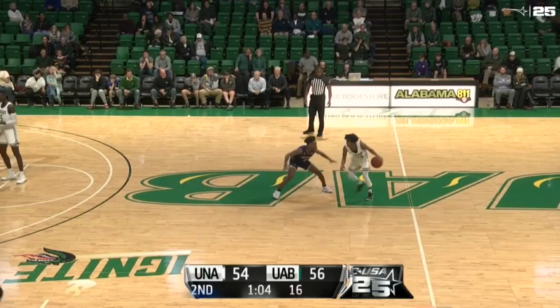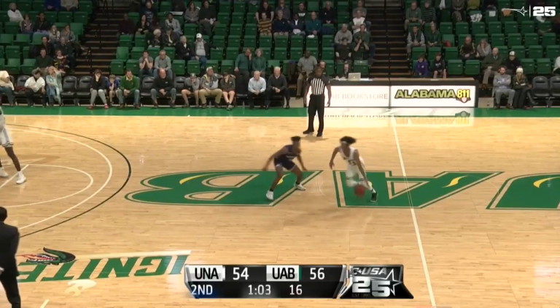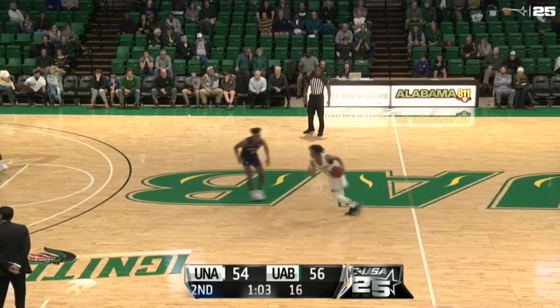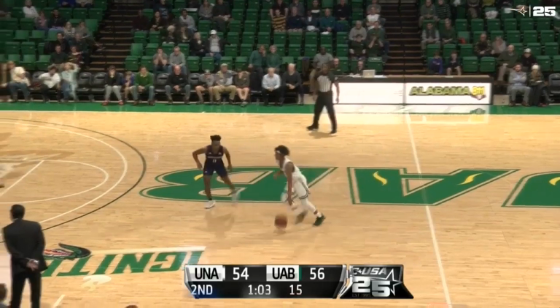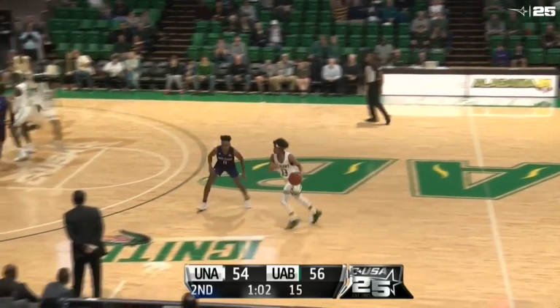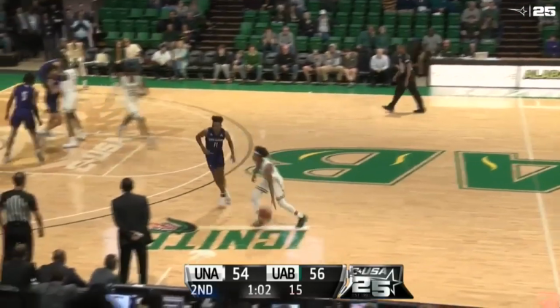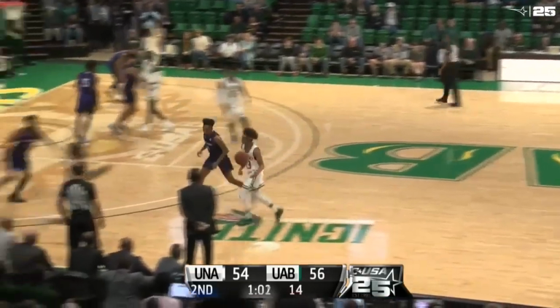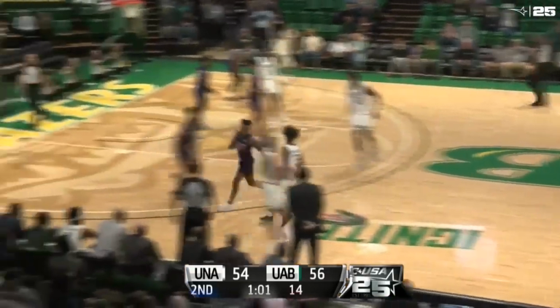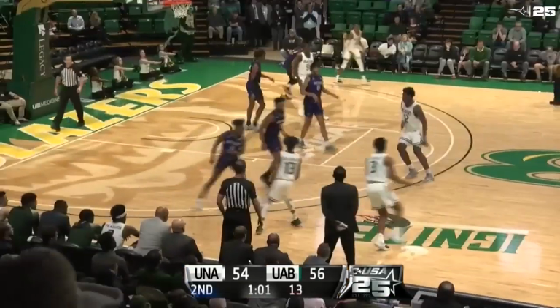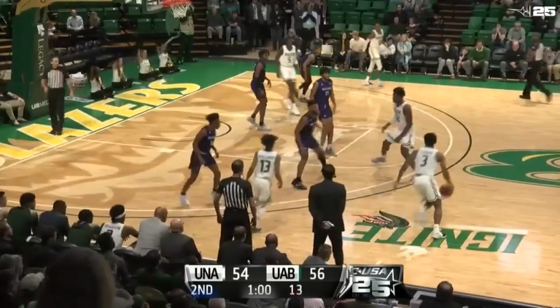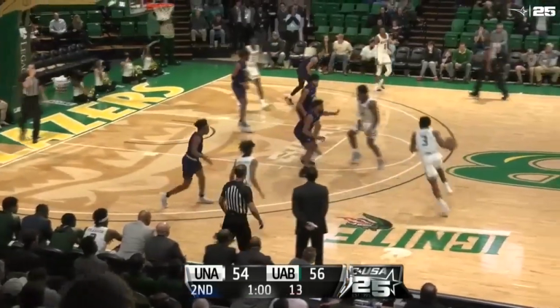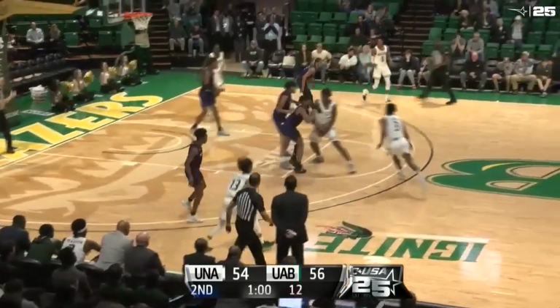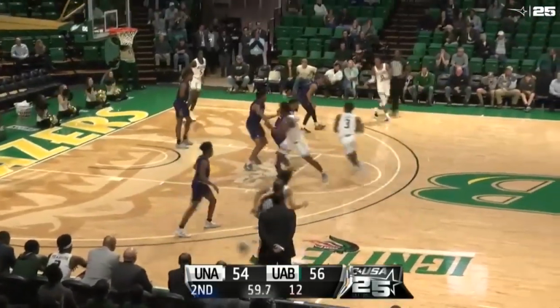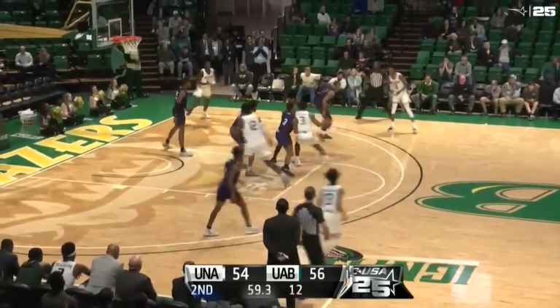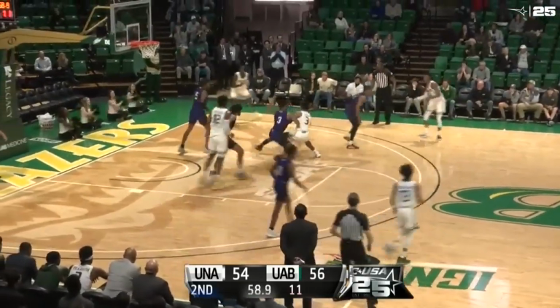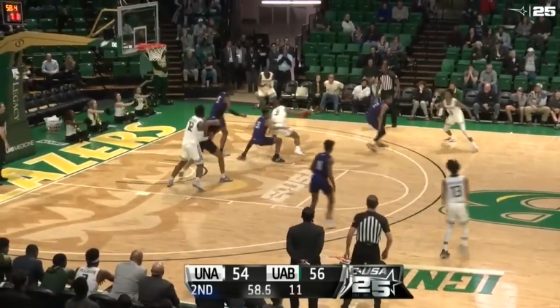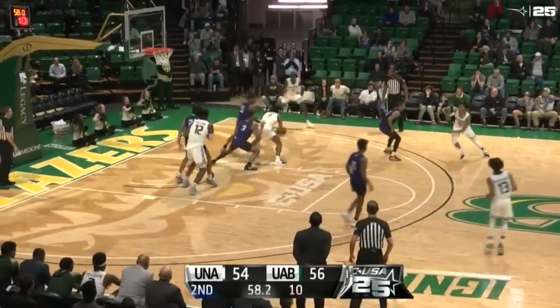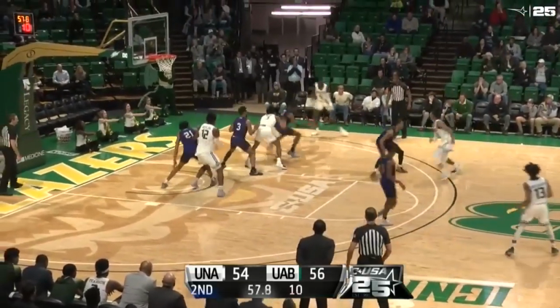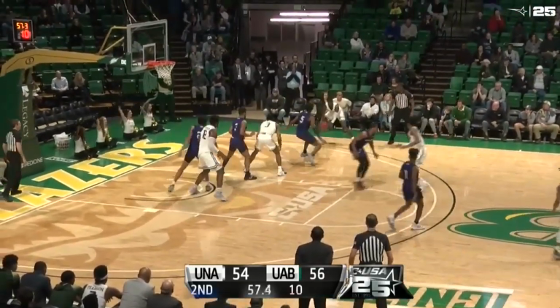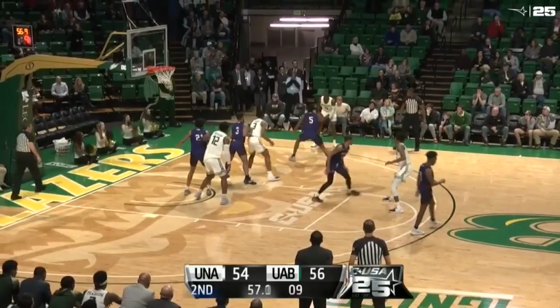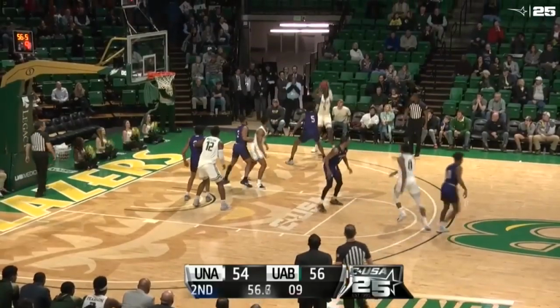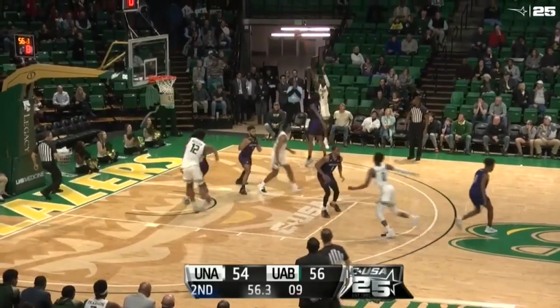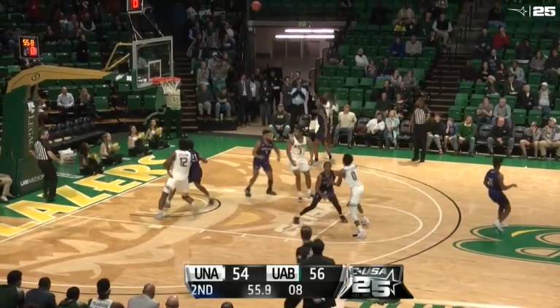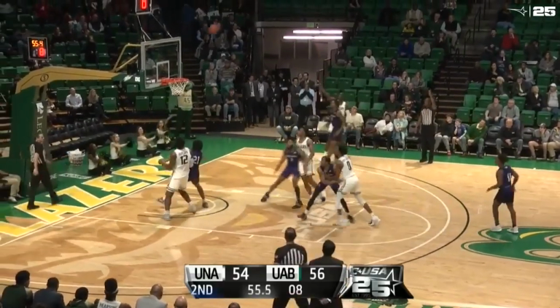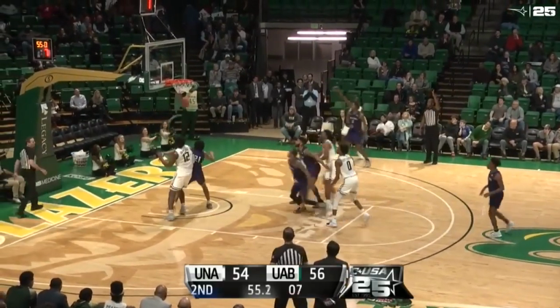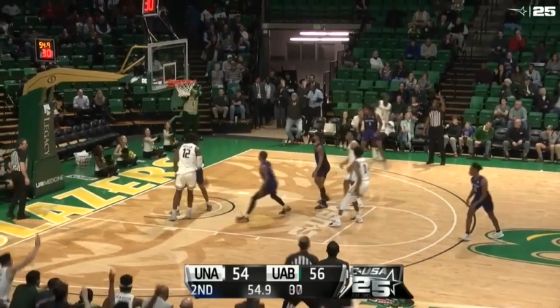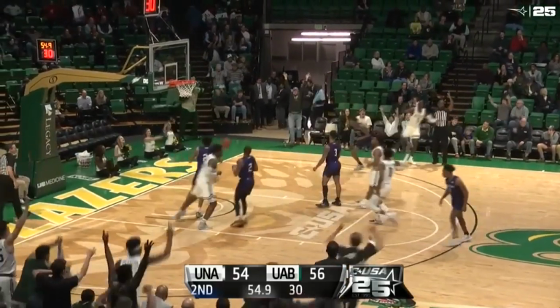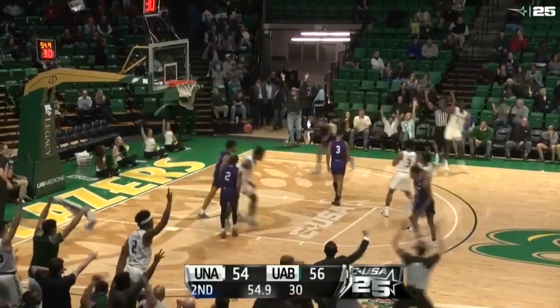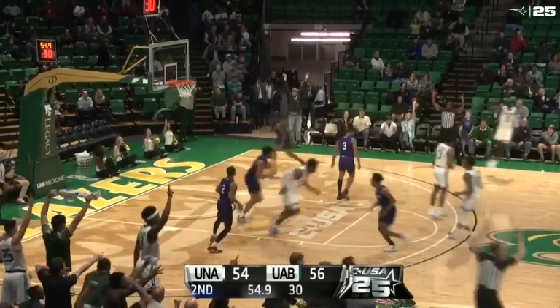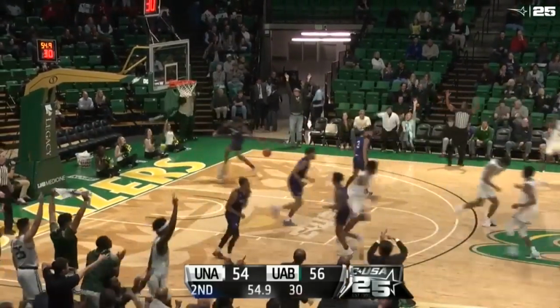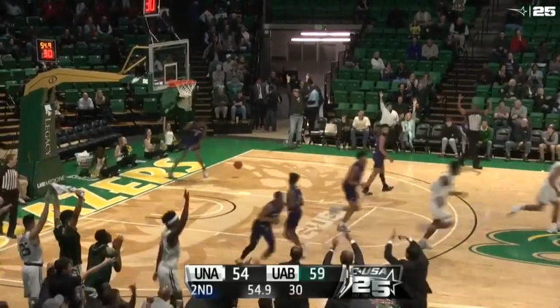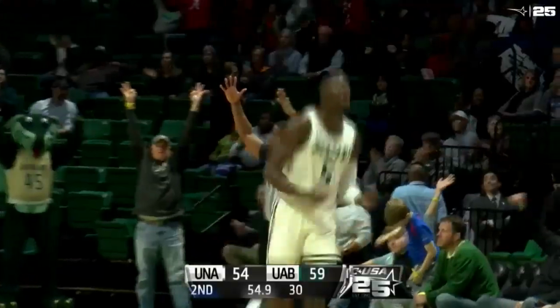Steps out on Benjamin. Jalen goes left, underhands to Lovin. Taven circles into the paint, right of the lane, feeds it out near side to Gay — three-ball up and good. Wow.